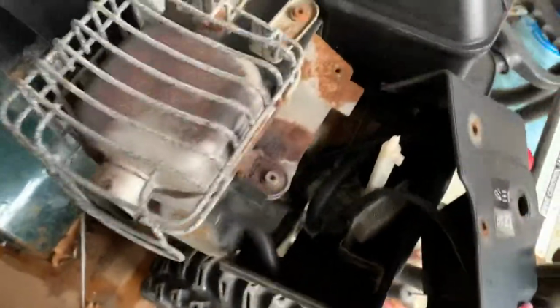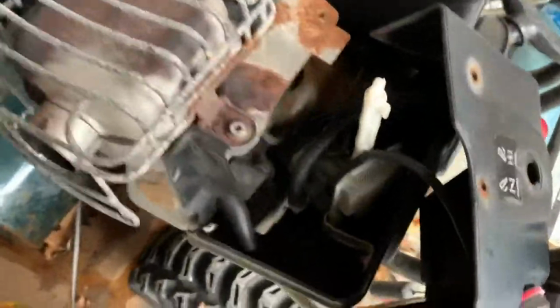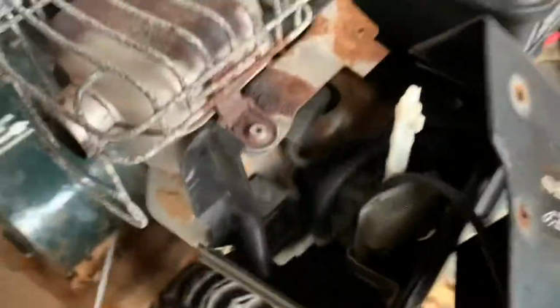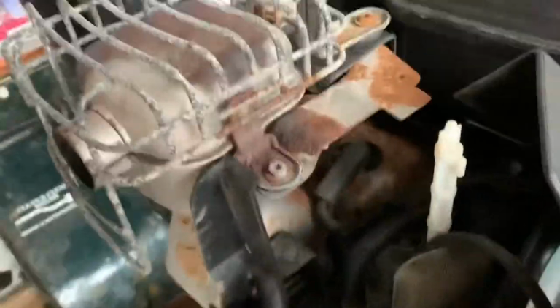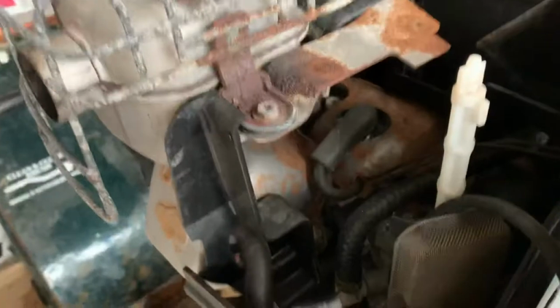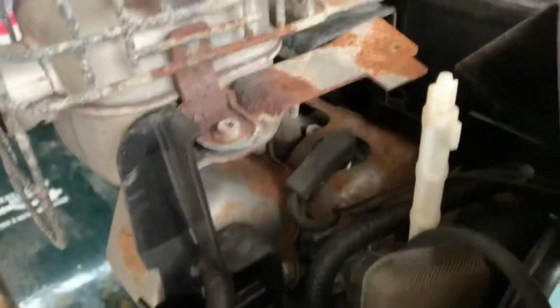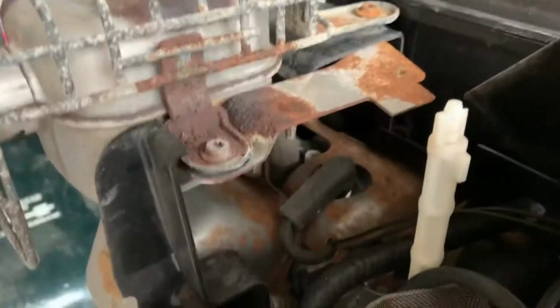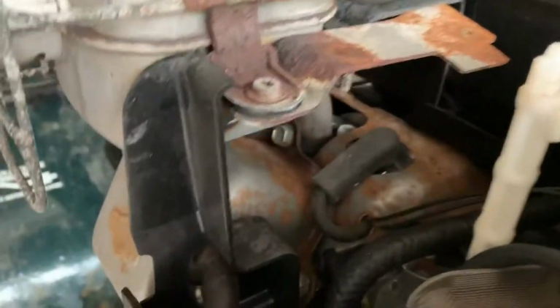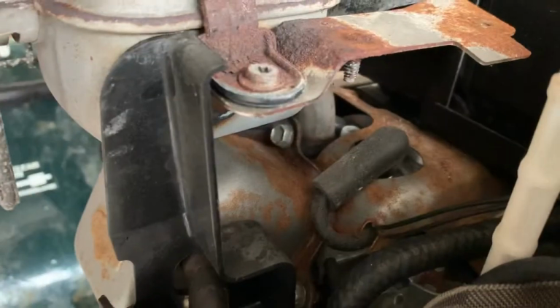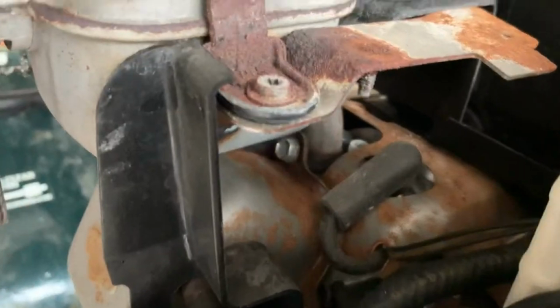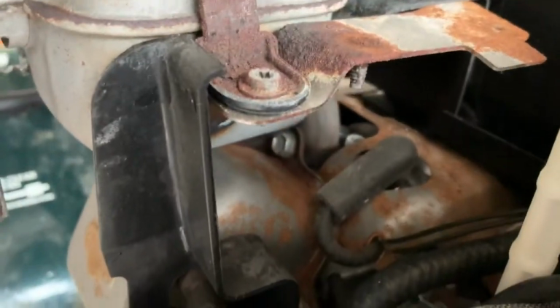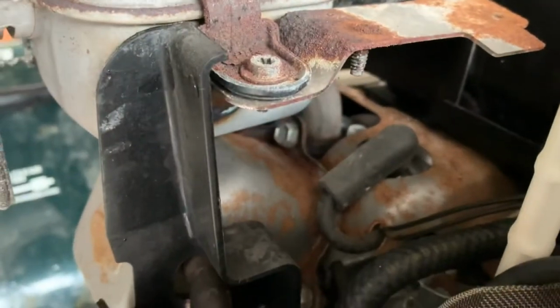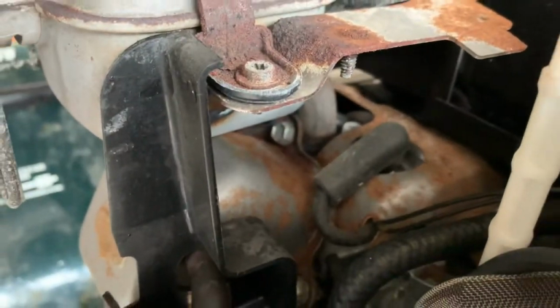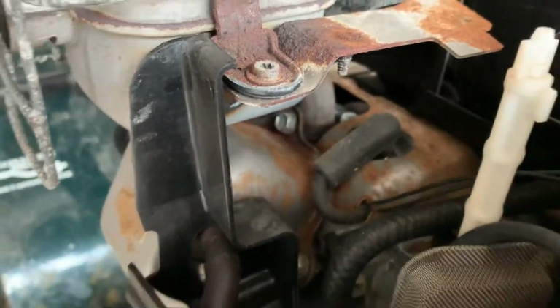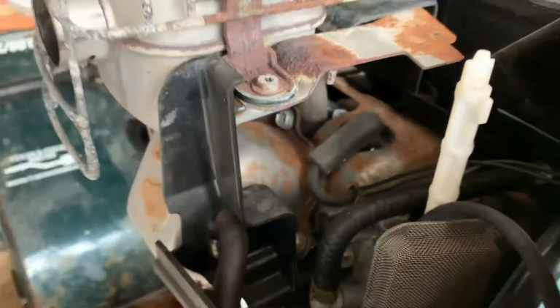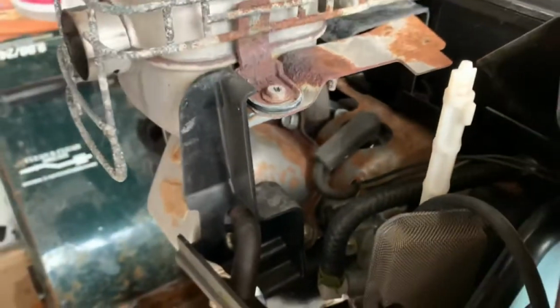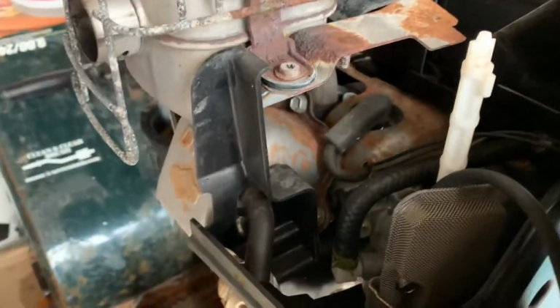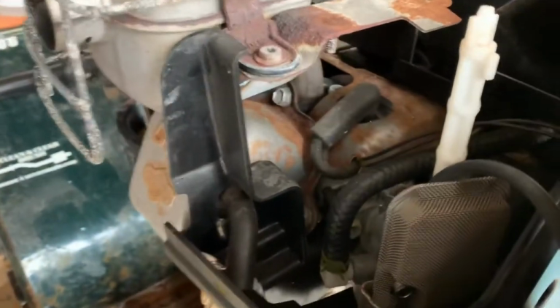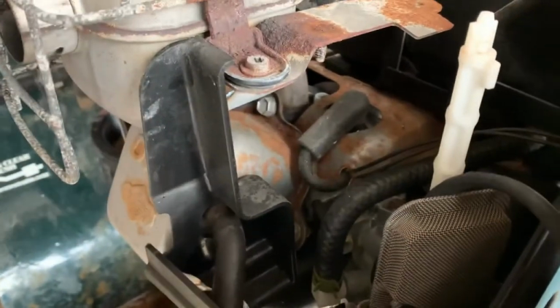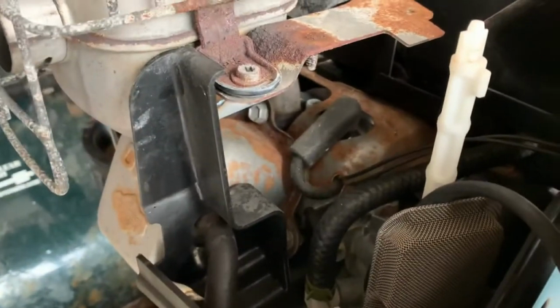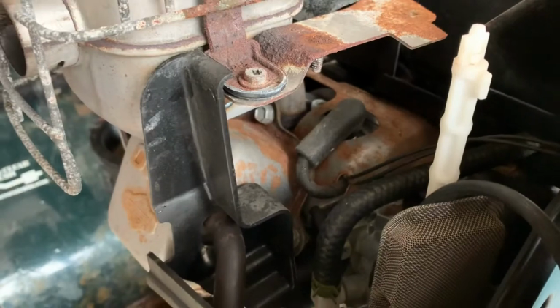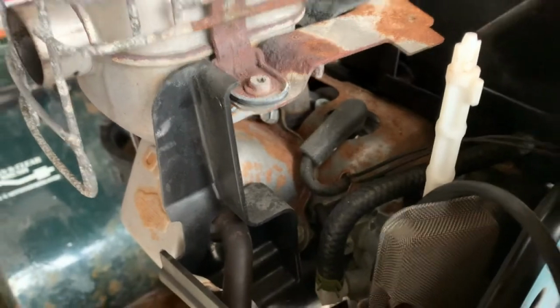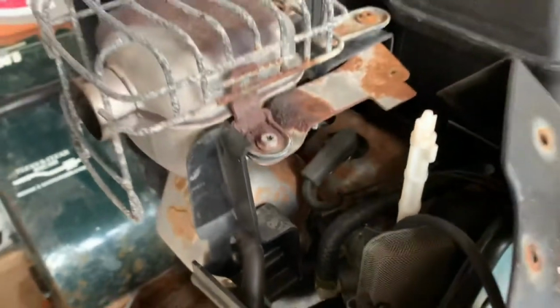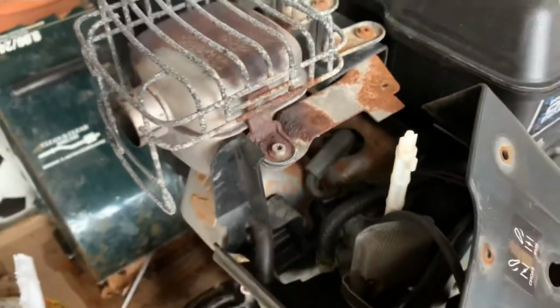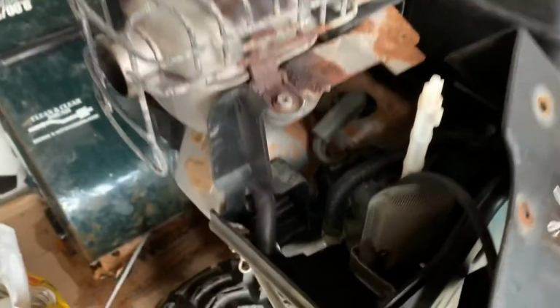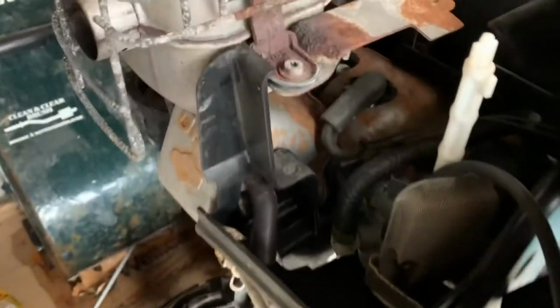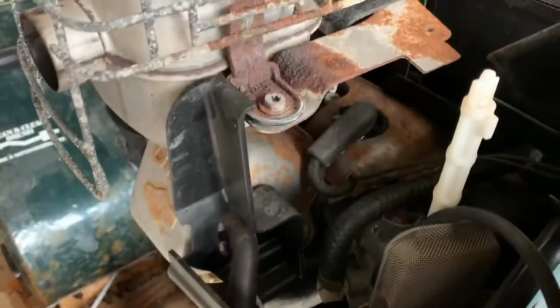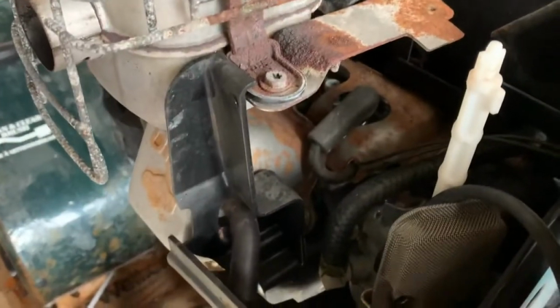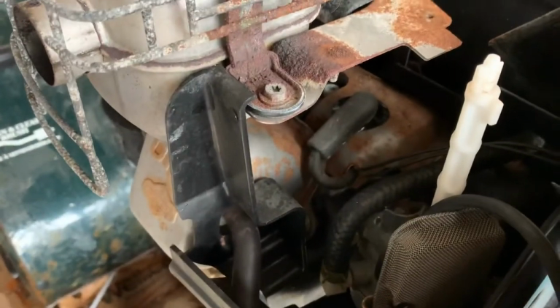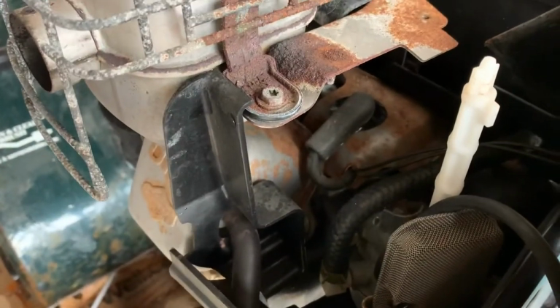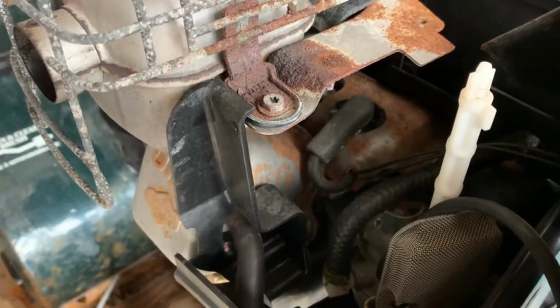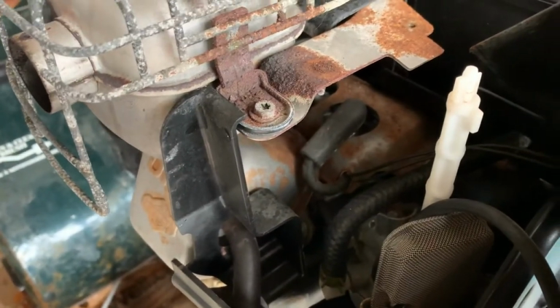You come underneath here and there it is — that is your spark plug. We can remove it and then change it as necessary.